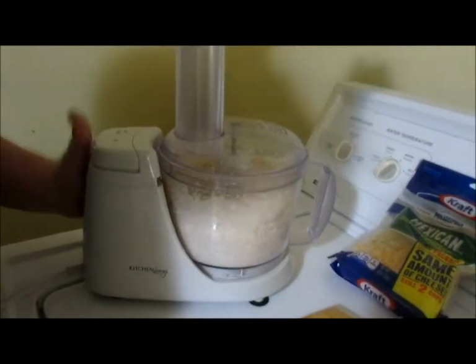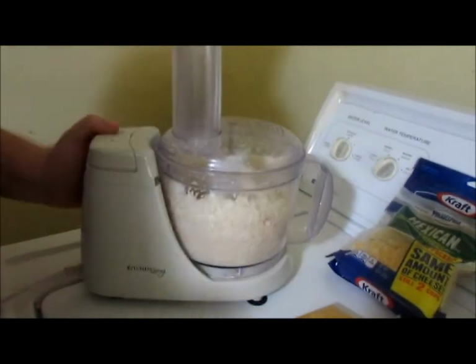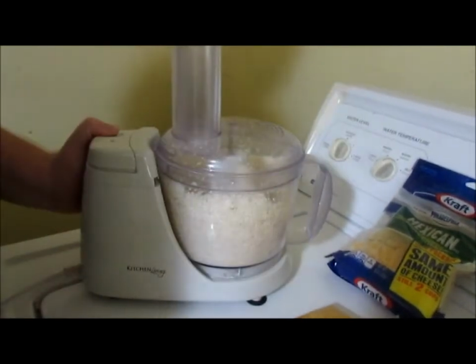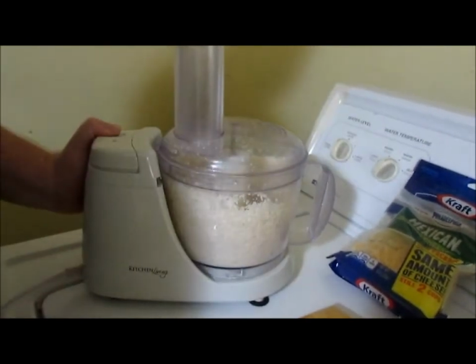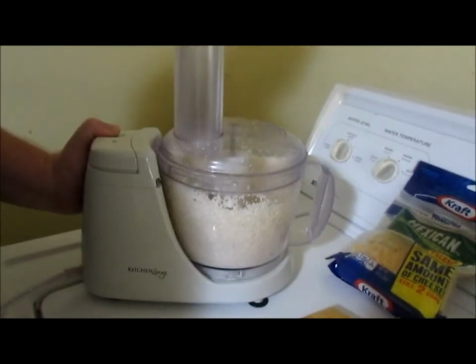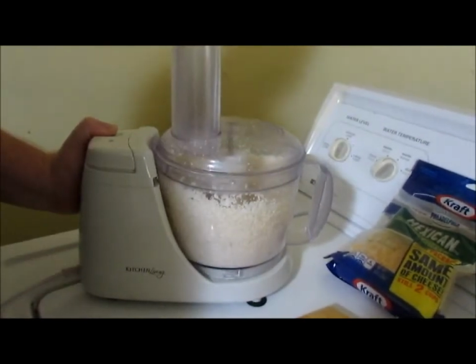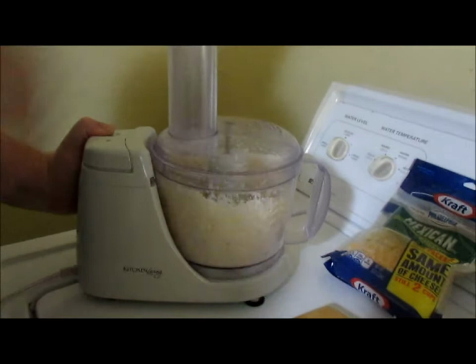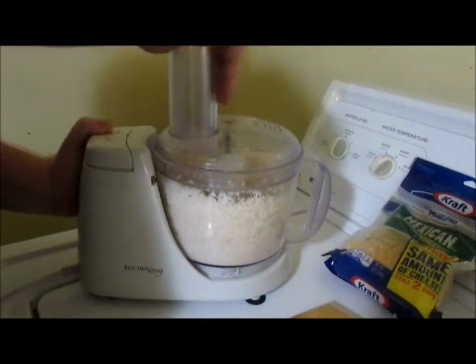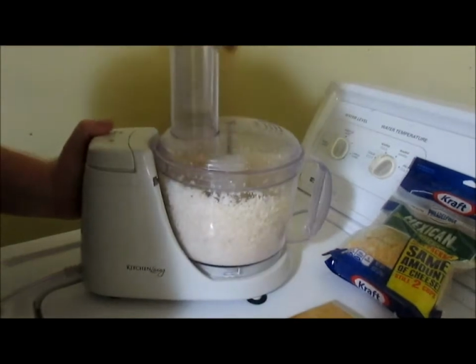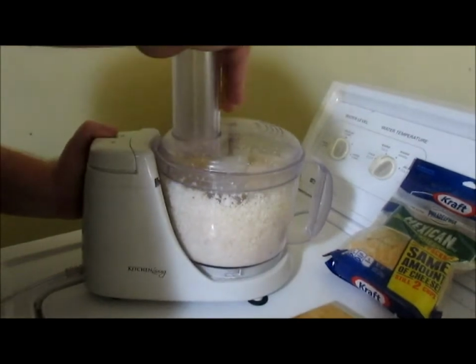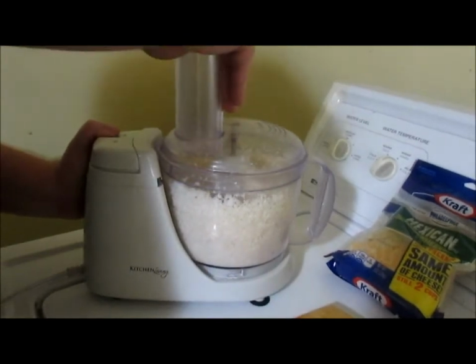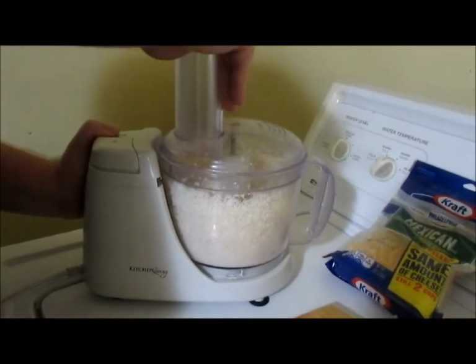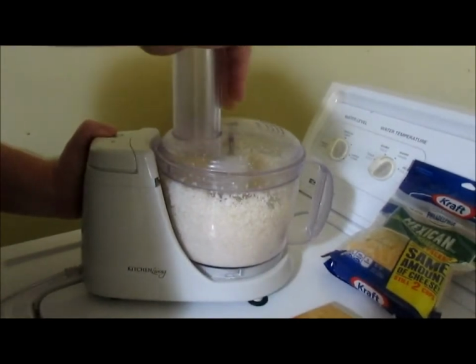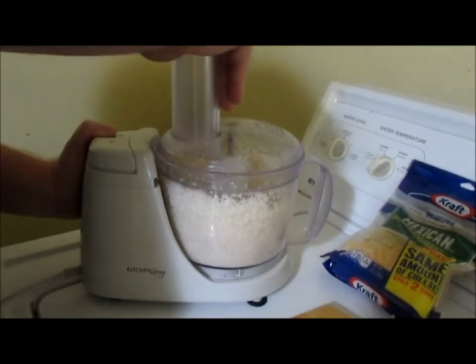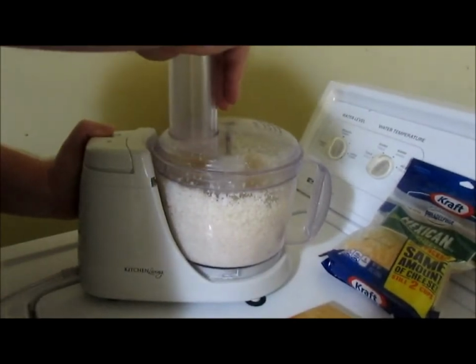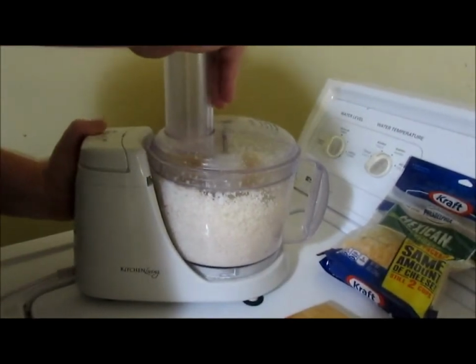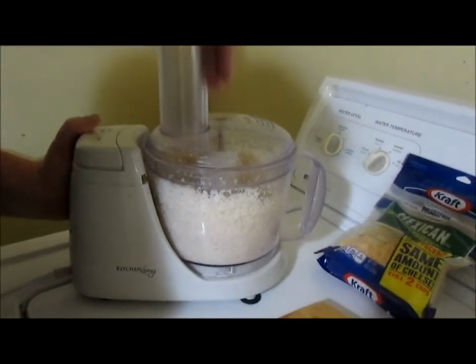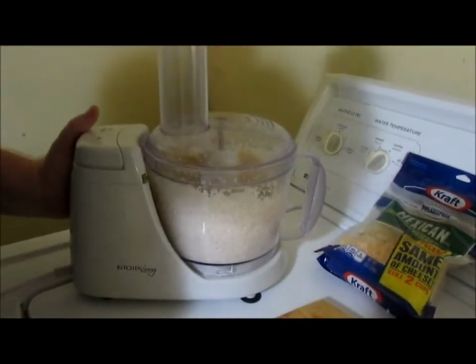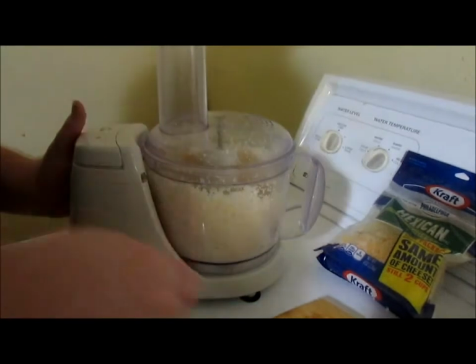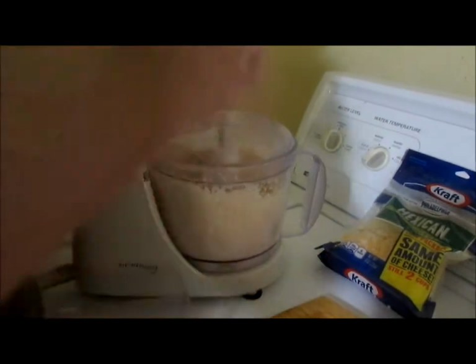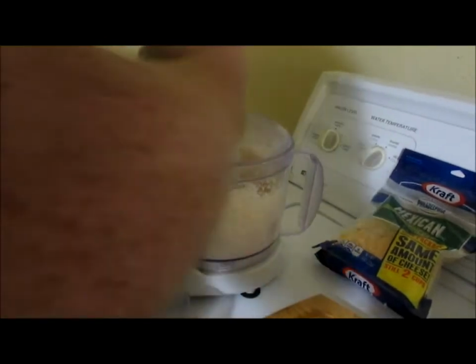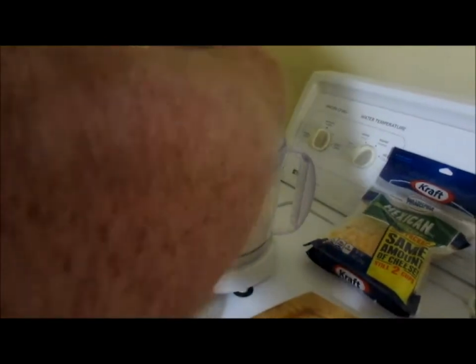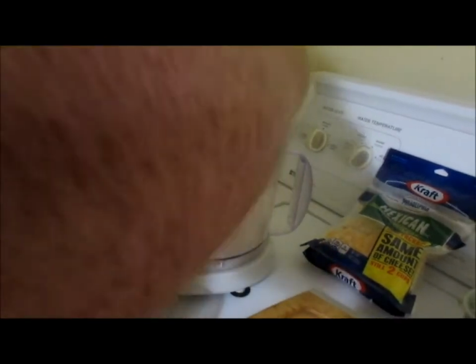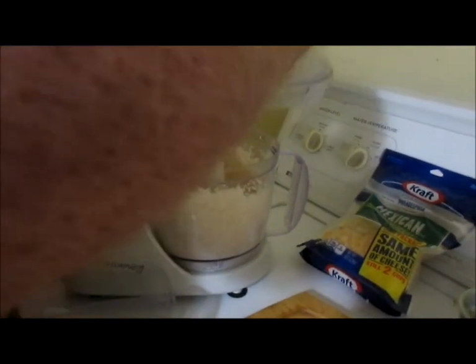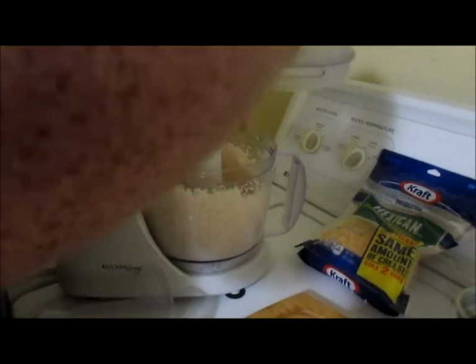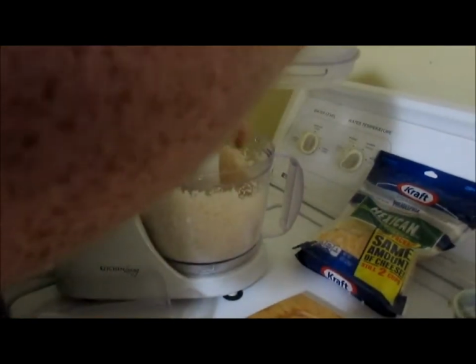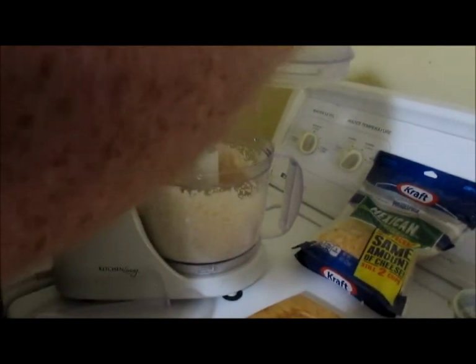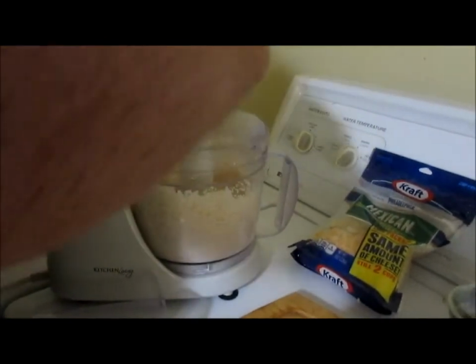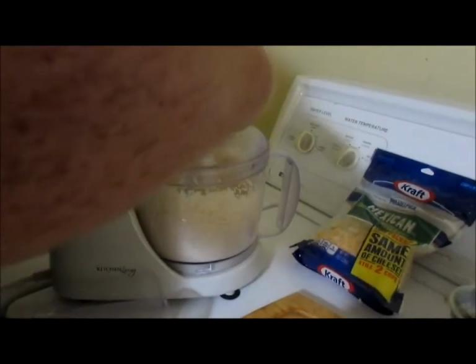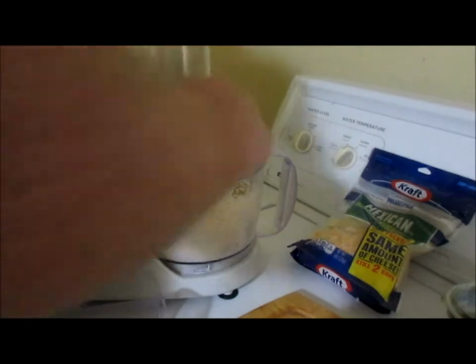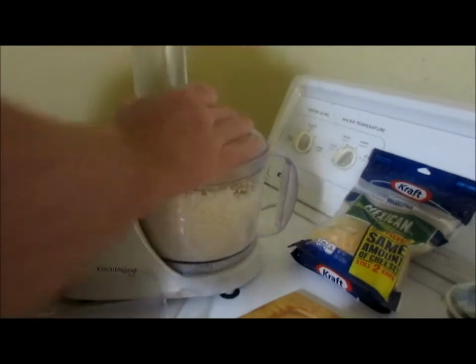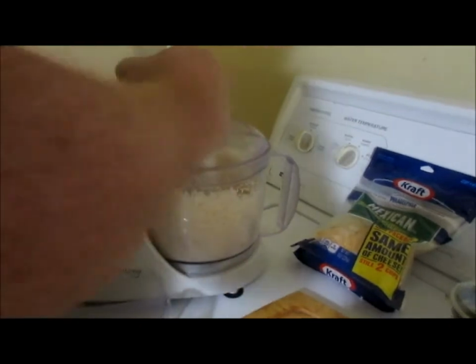I got that one piece — I just don't want to go into the blades.